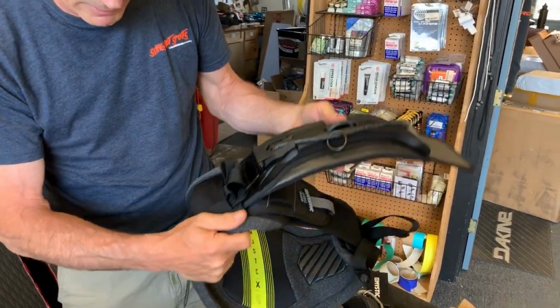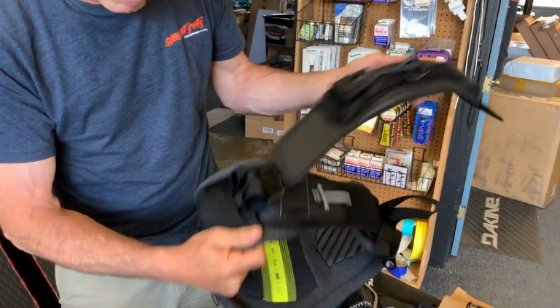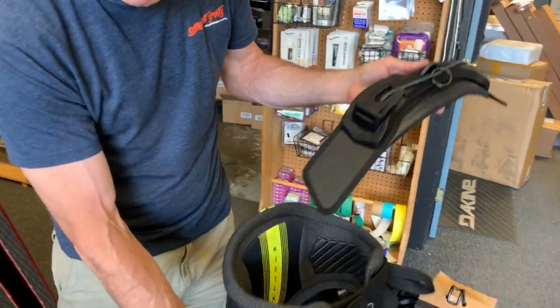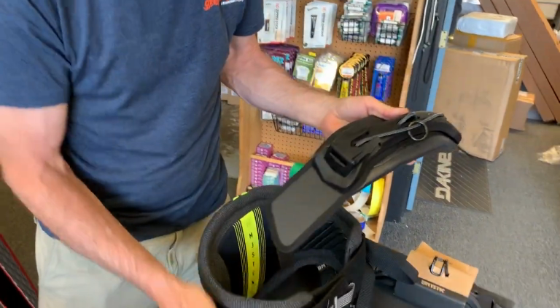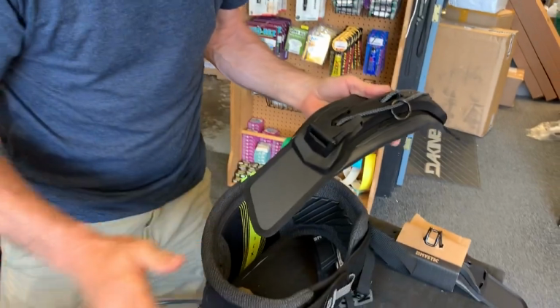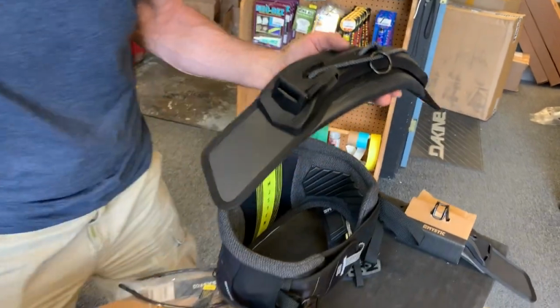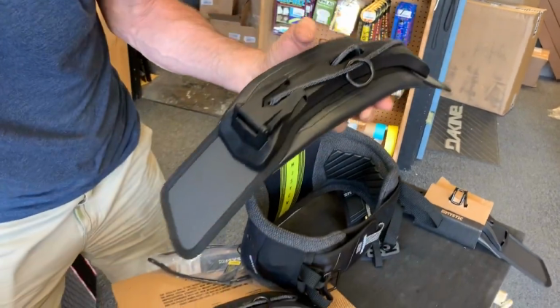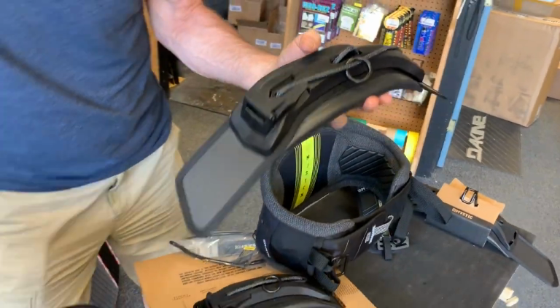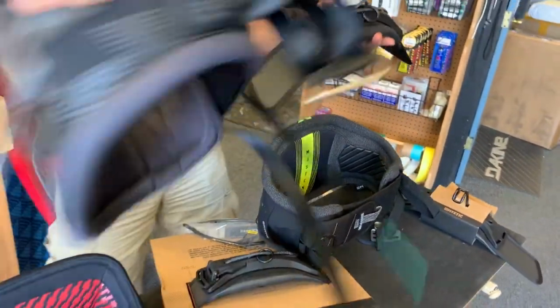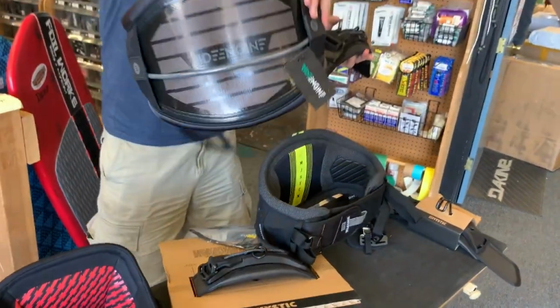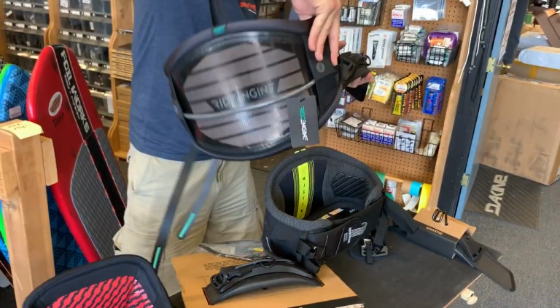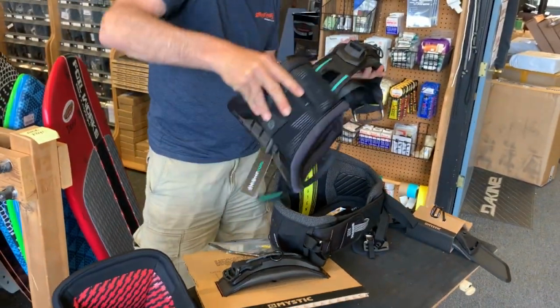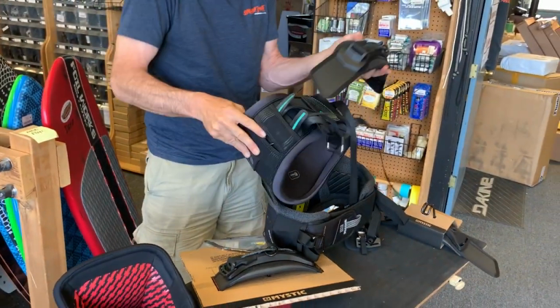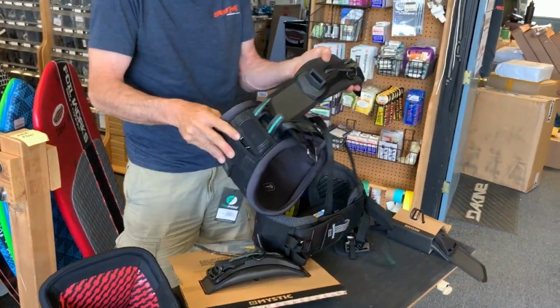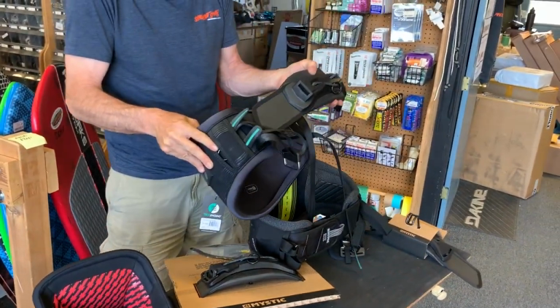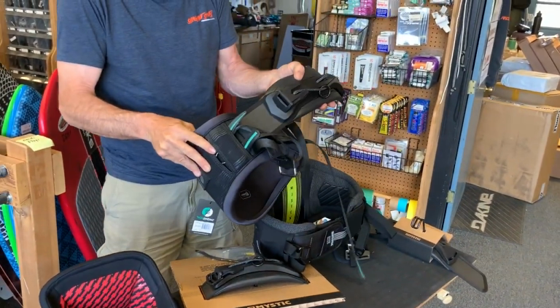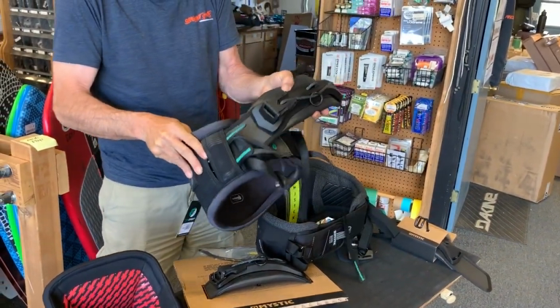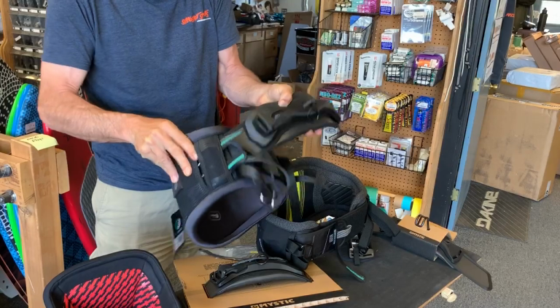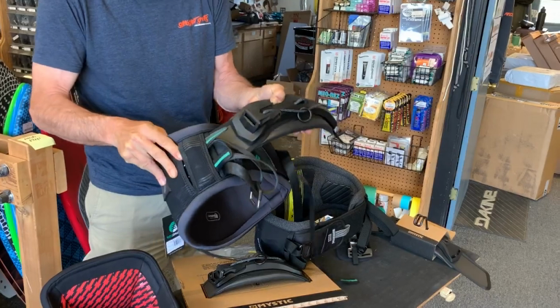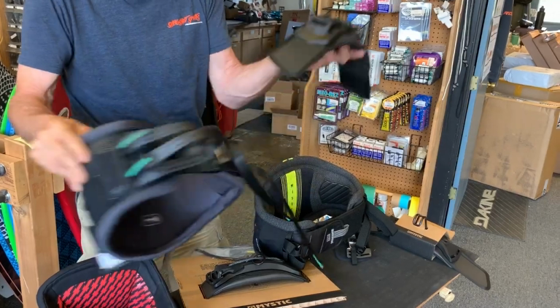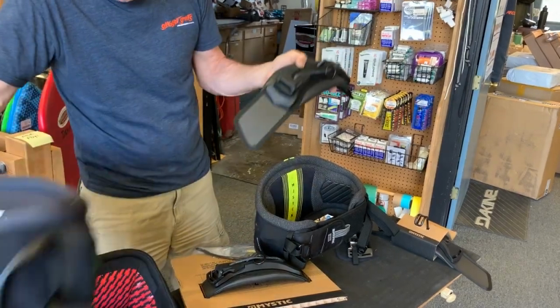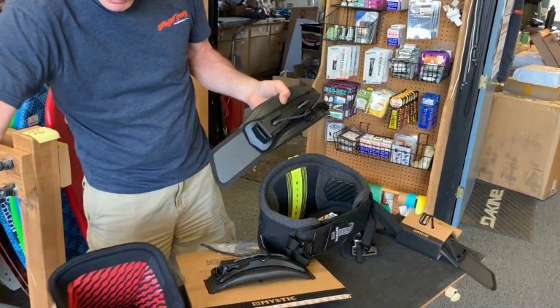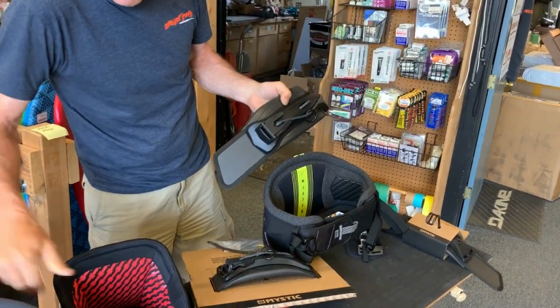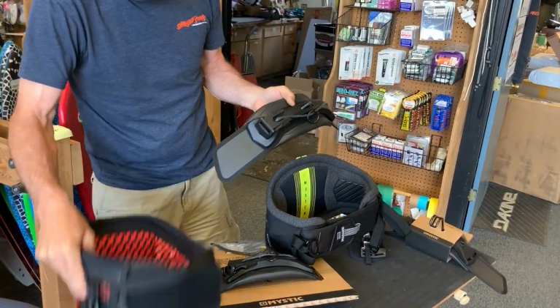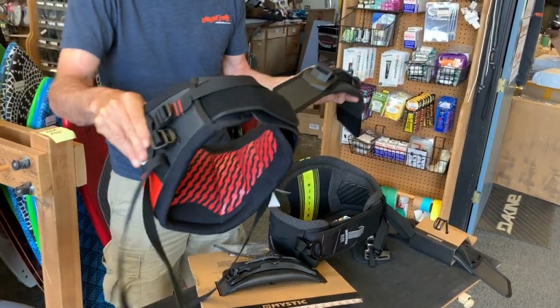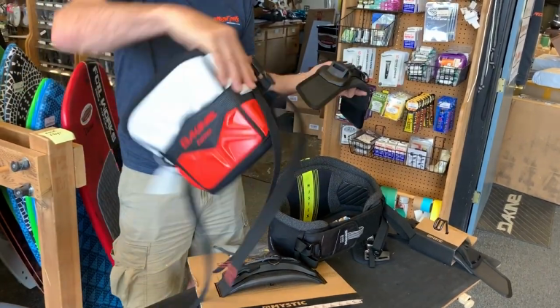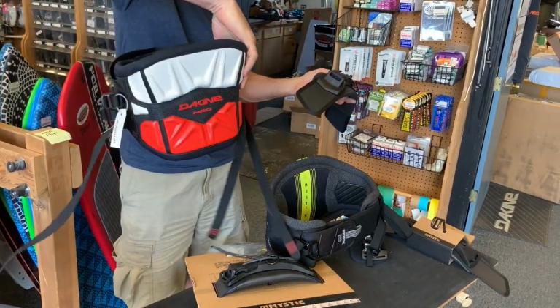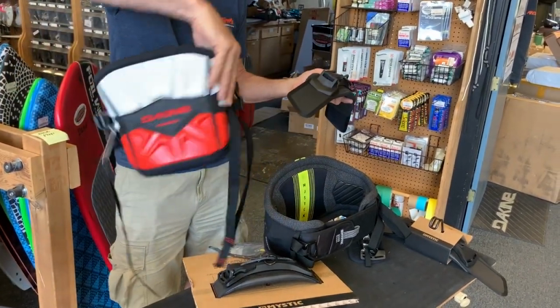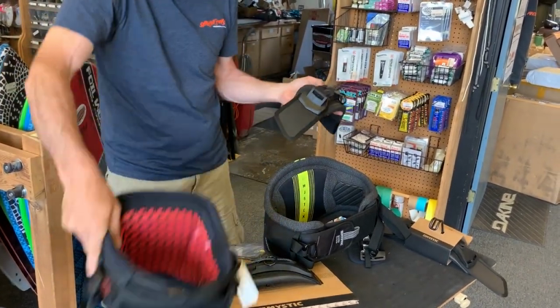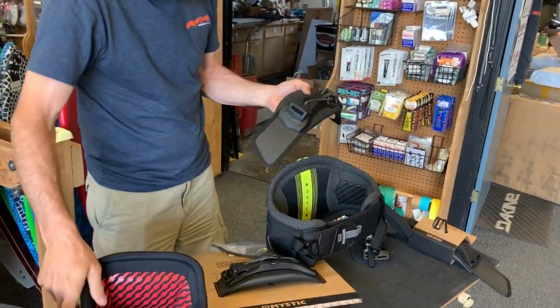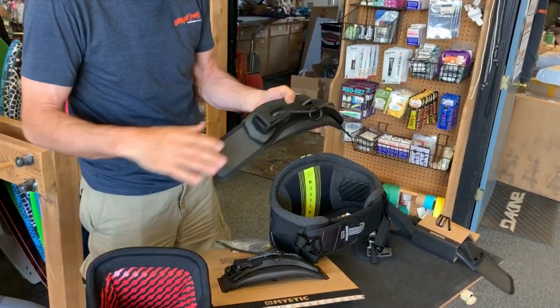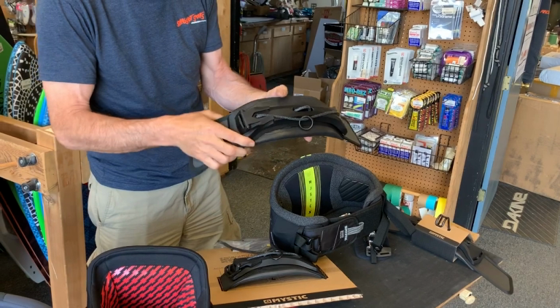The great thing is that we've checked it out and it also fits on the Ride Engine harnesses. It'll ride on those and it'll also work on the Kind harnesses. So we've done our homework there.